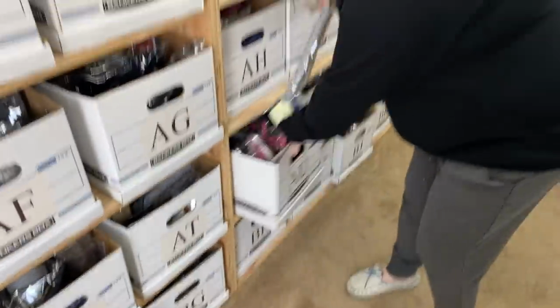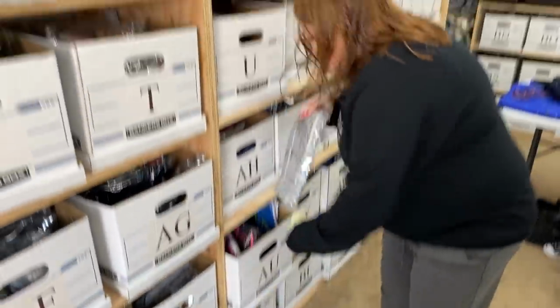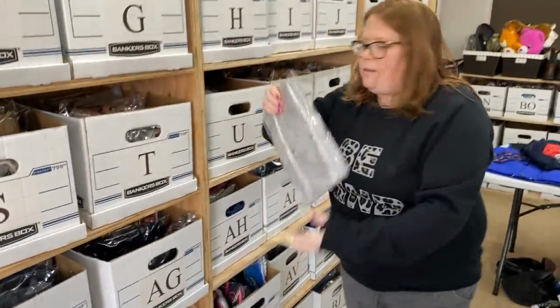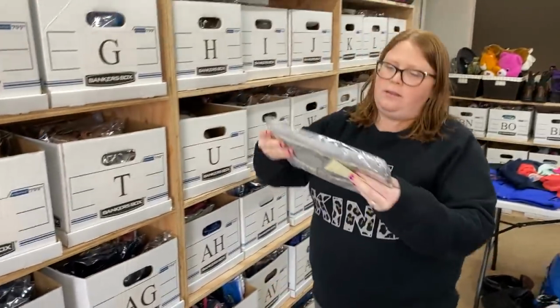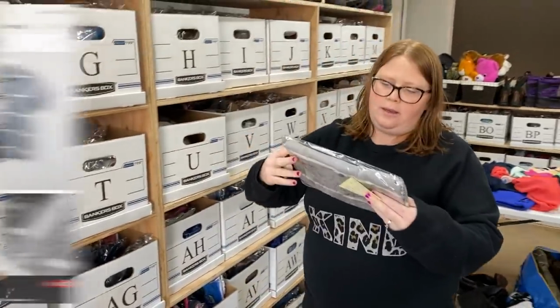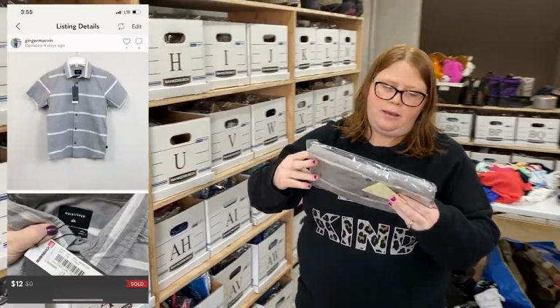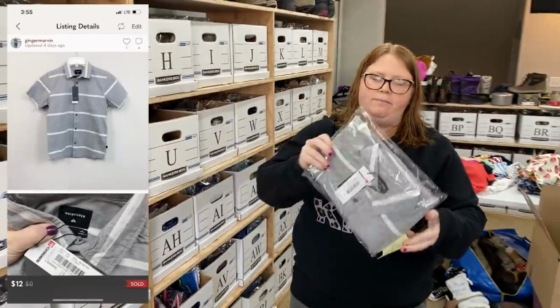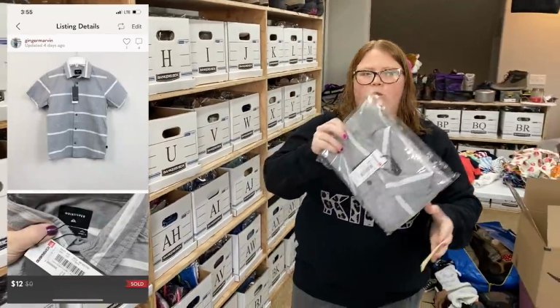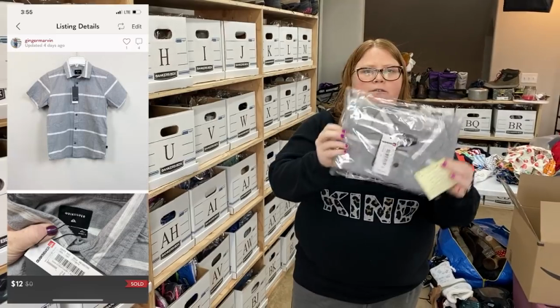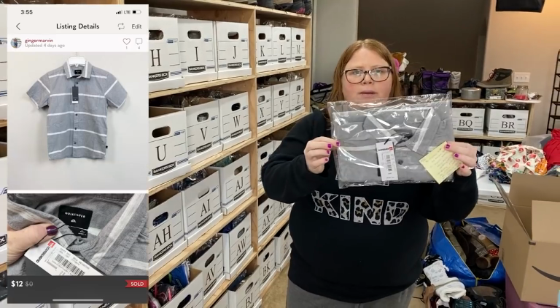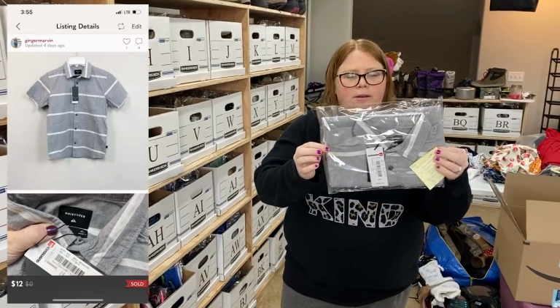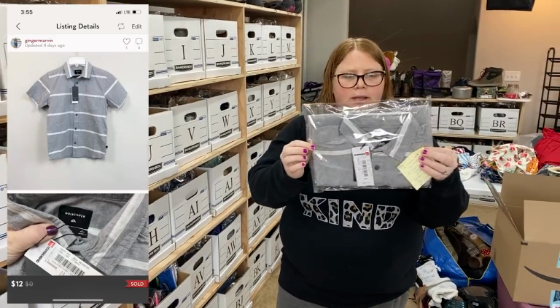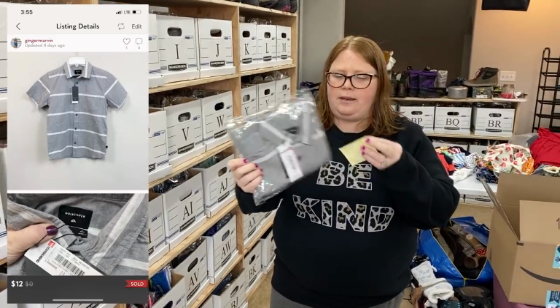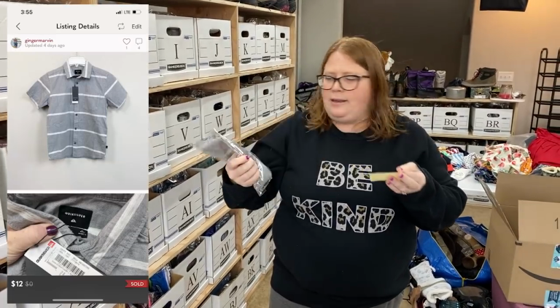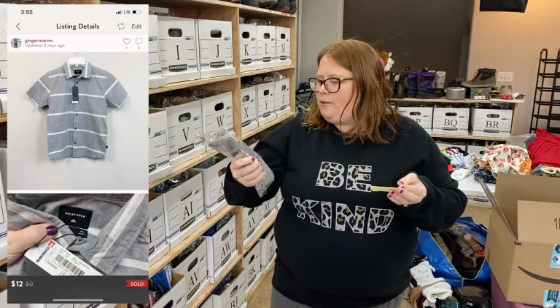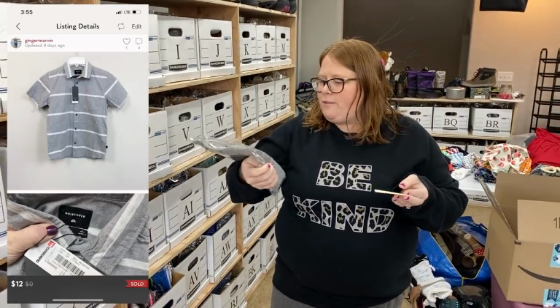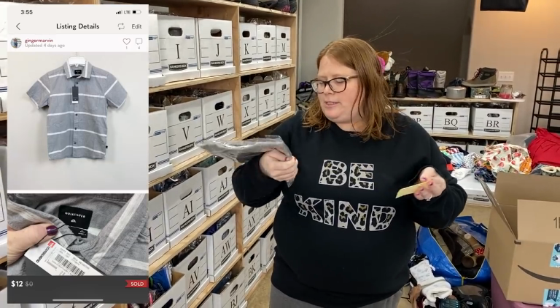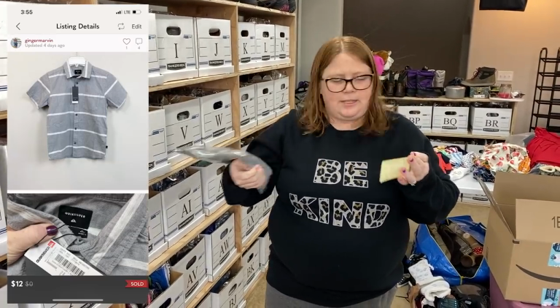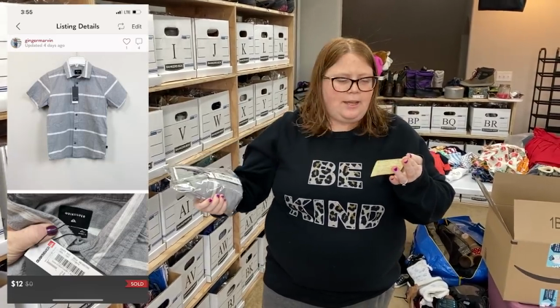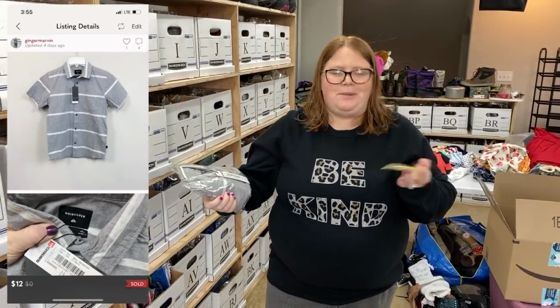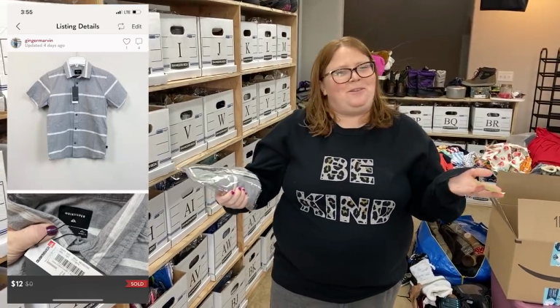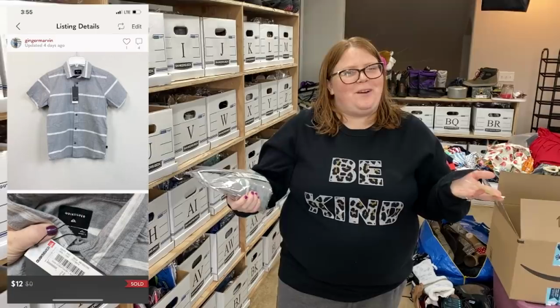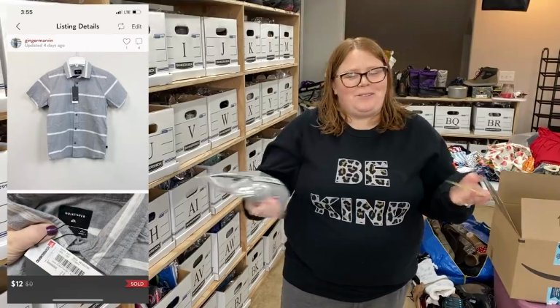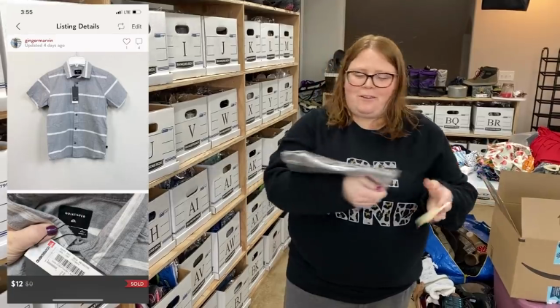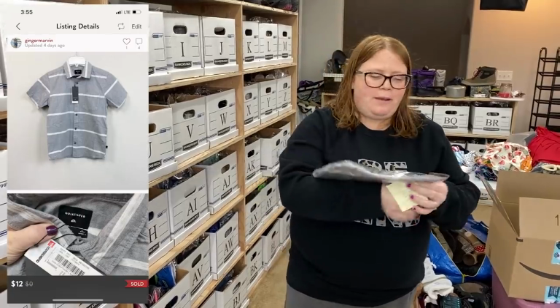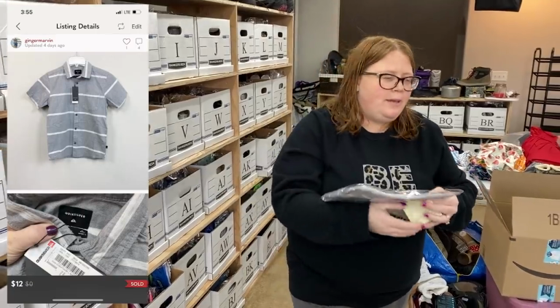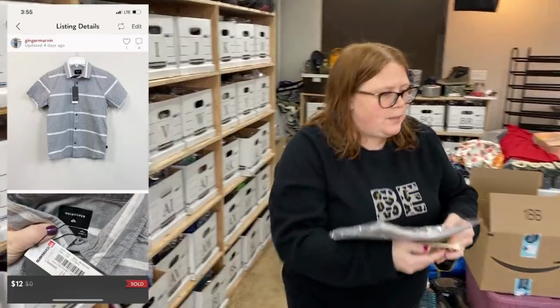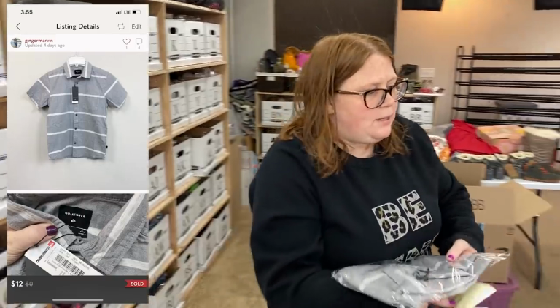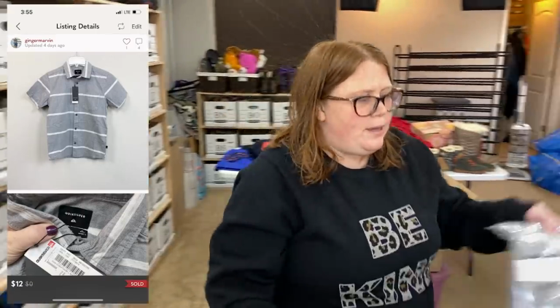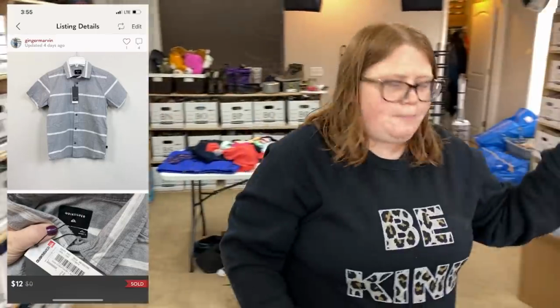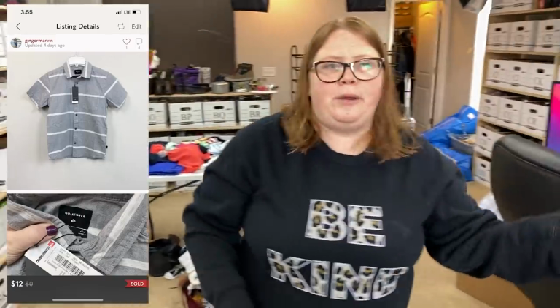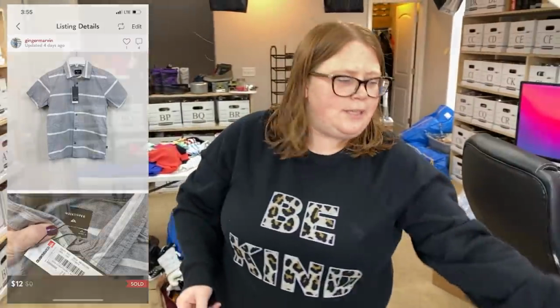For the Facebook sale, it's a Quicksilver button-down and I do have $5 into this and I accepted a $12 offer. It's not great but it's been listed a little bit and I was just ready to see it go.